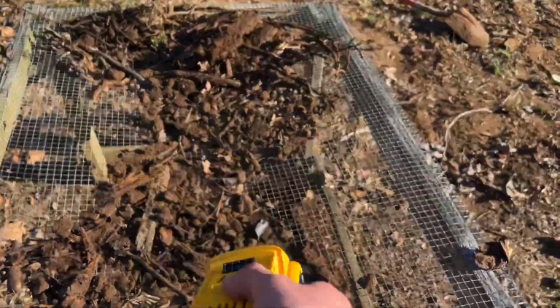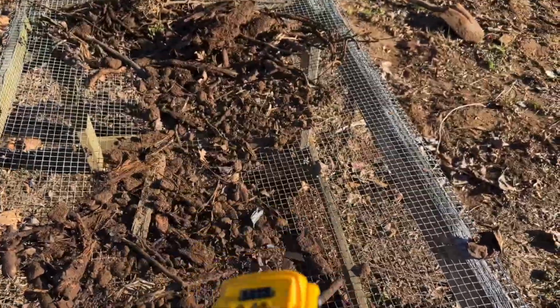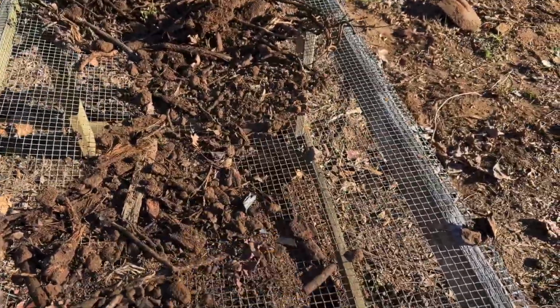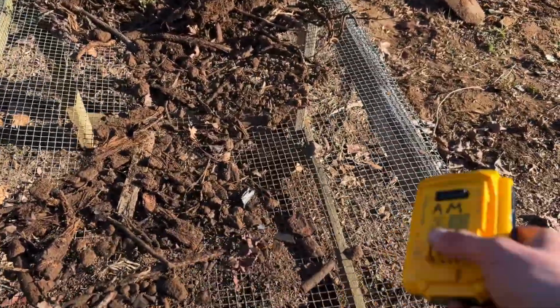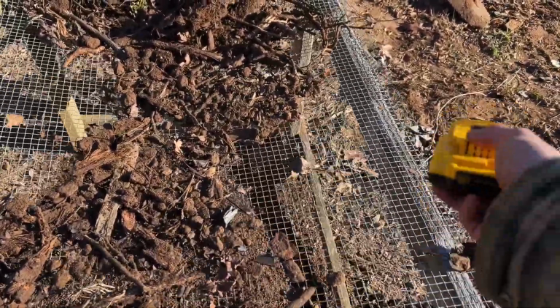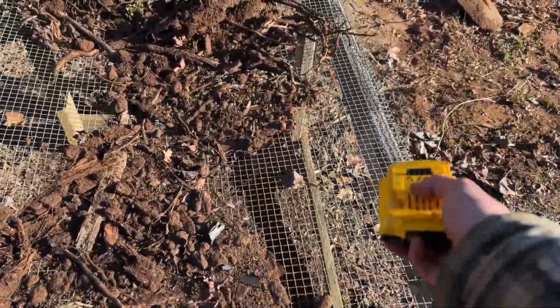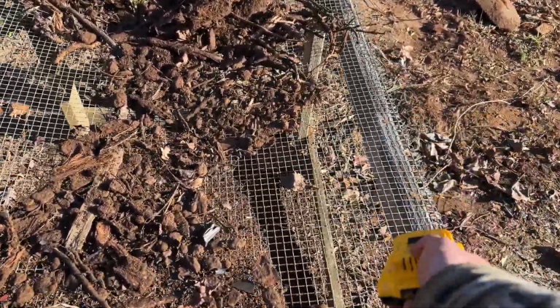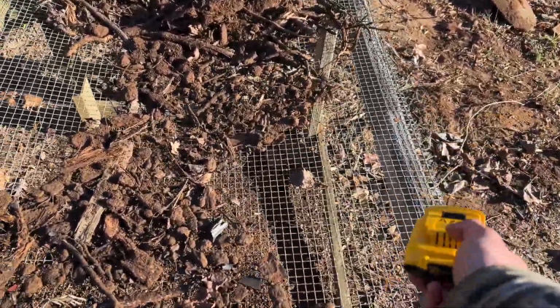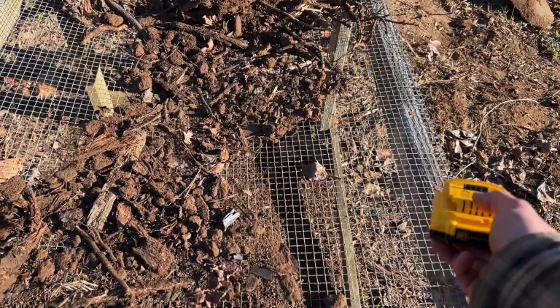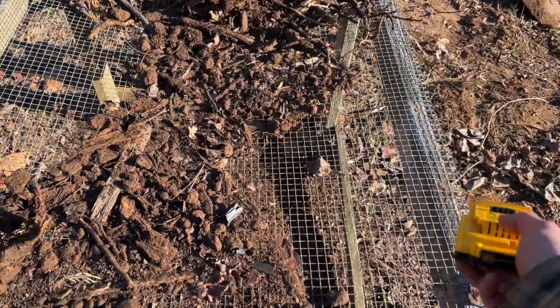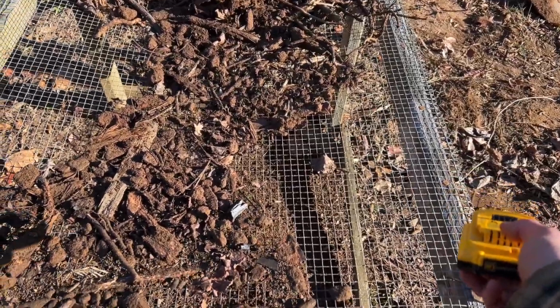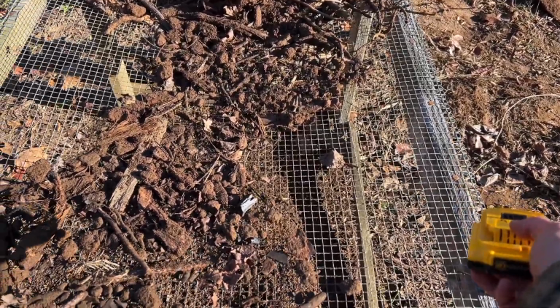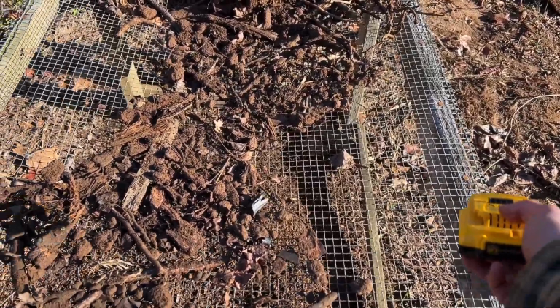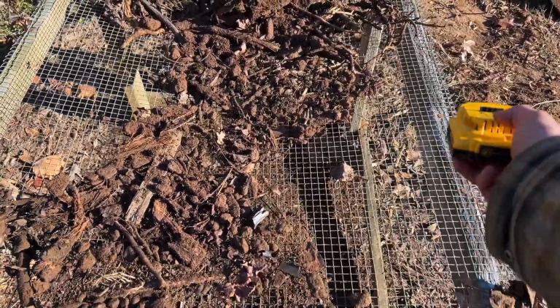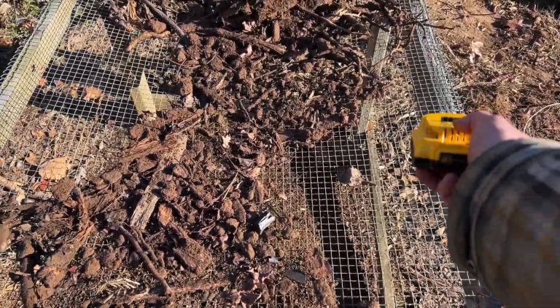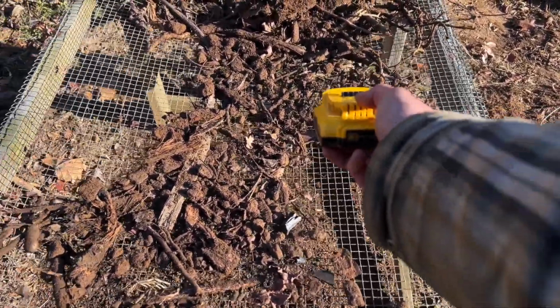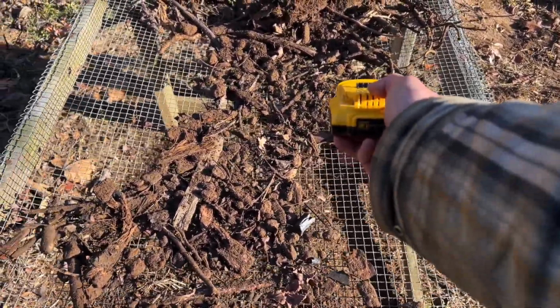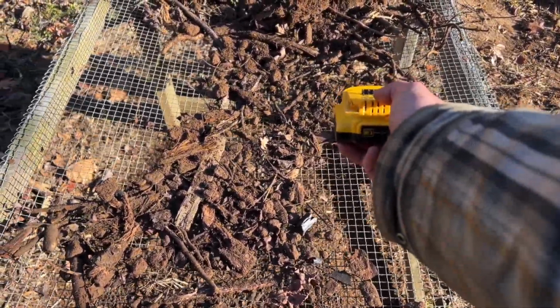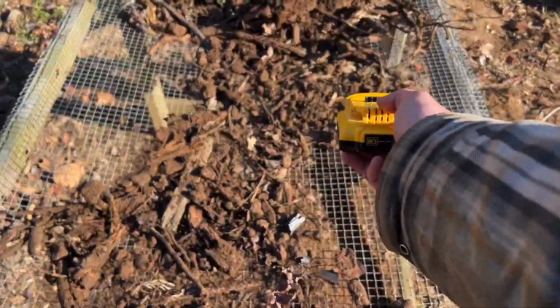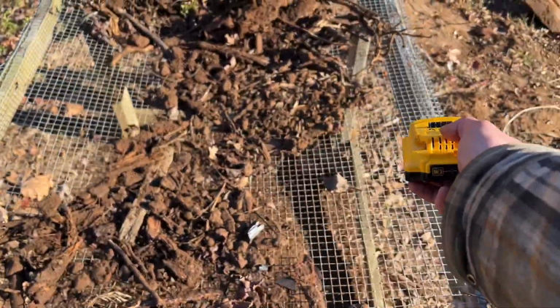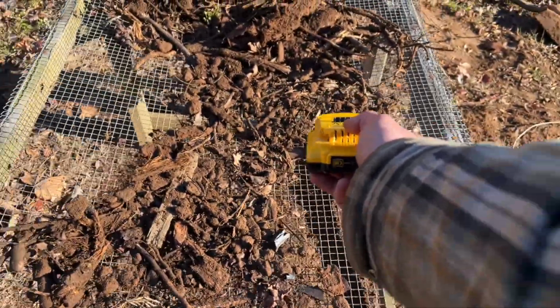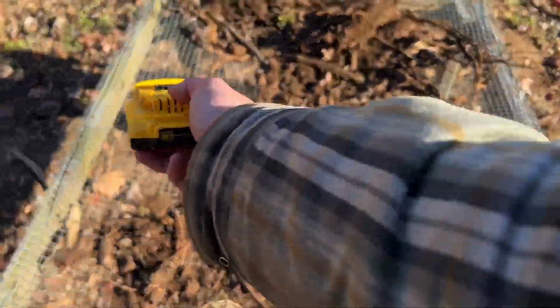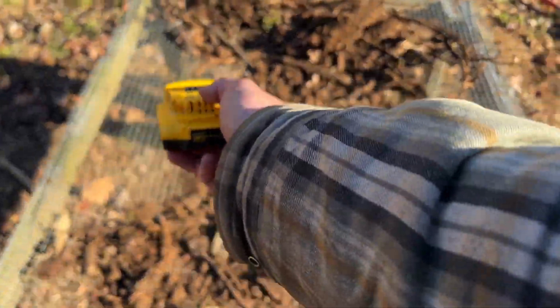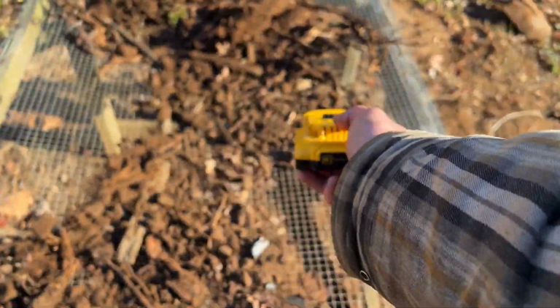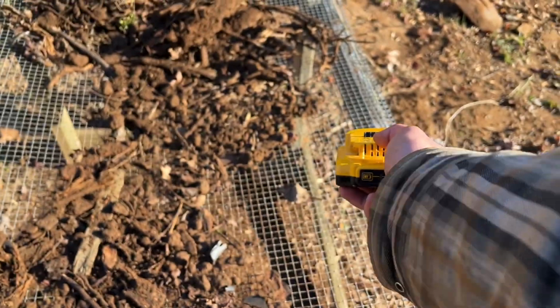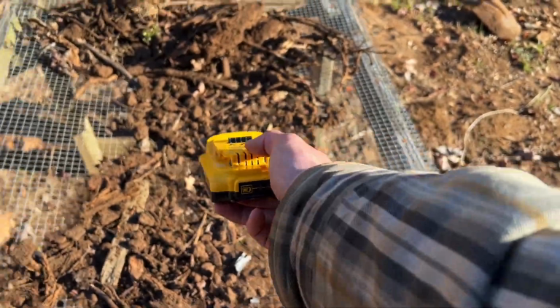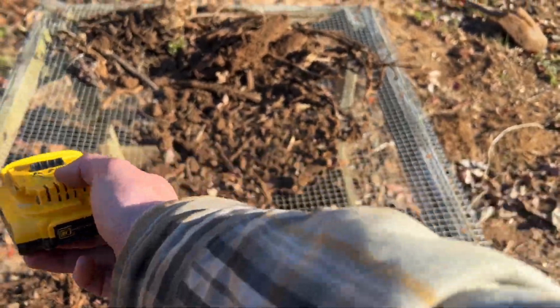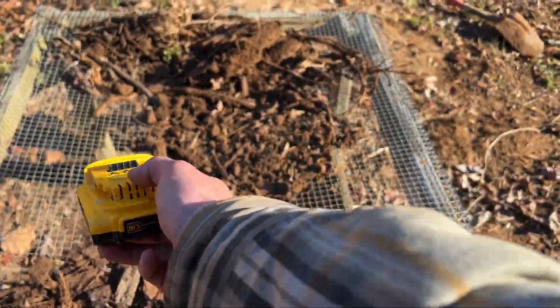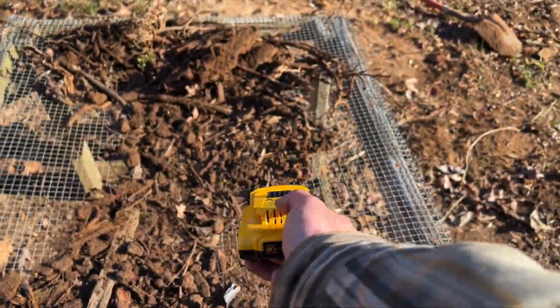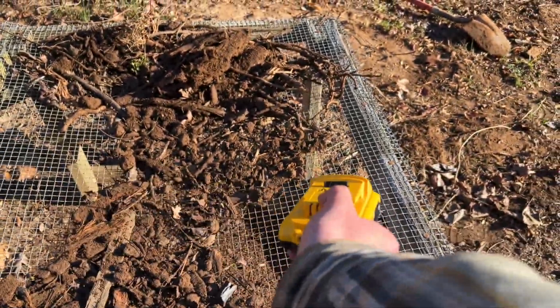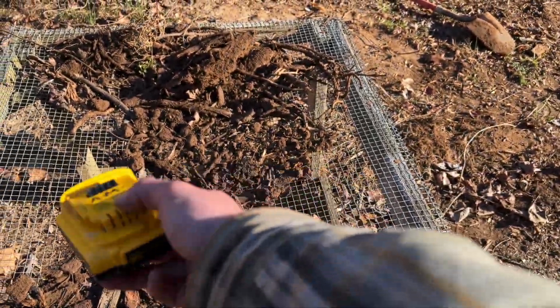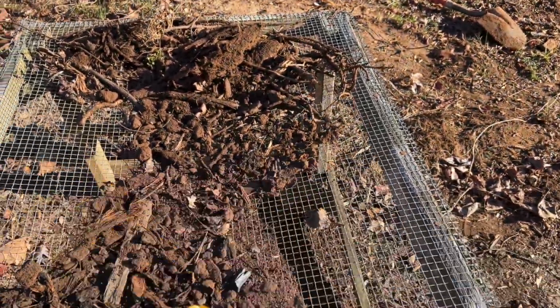I think I'm gonna put a piece of wood — probably just across there — yeah, across there. Let's see if I can improve that.